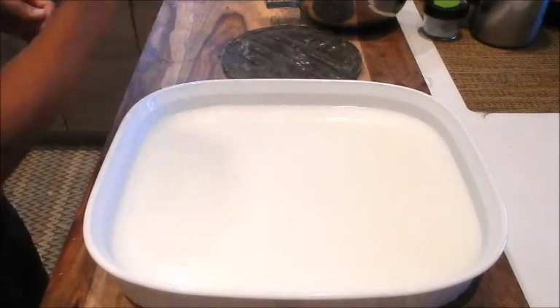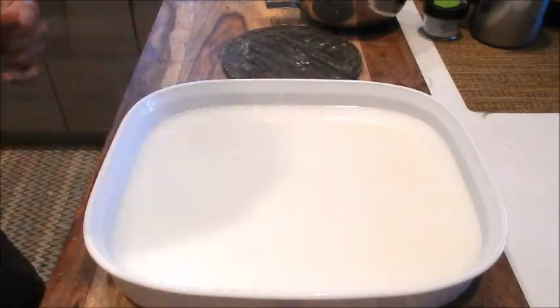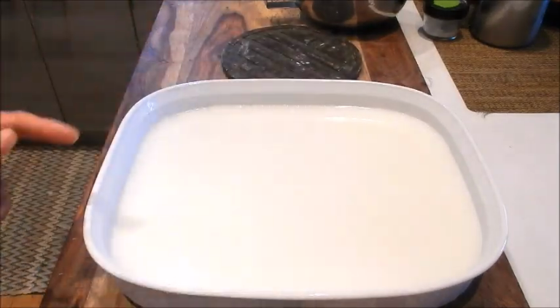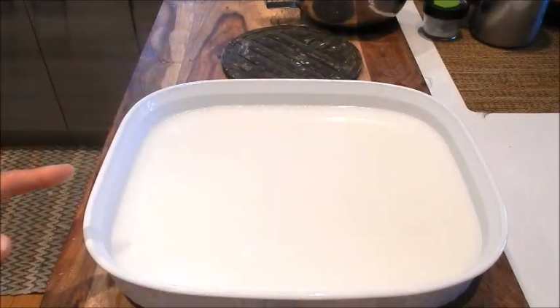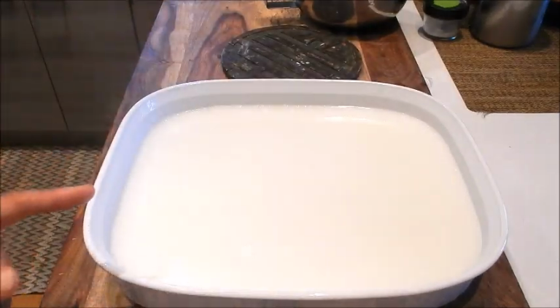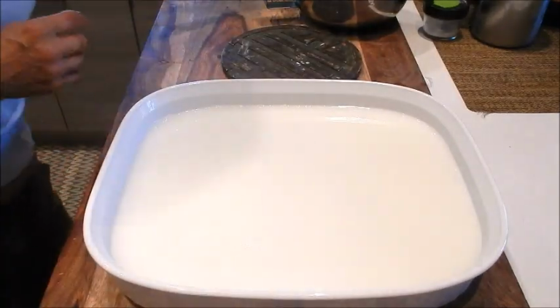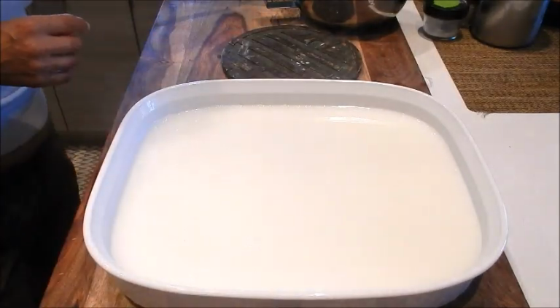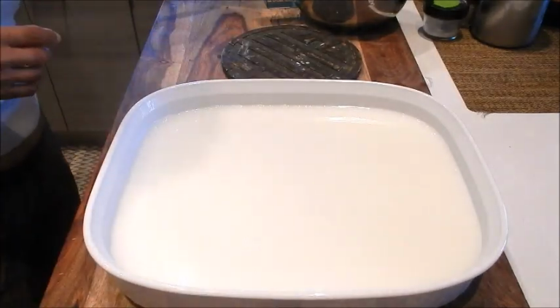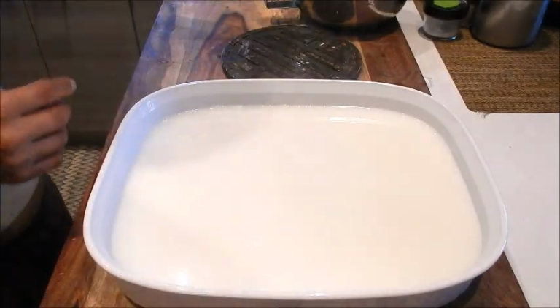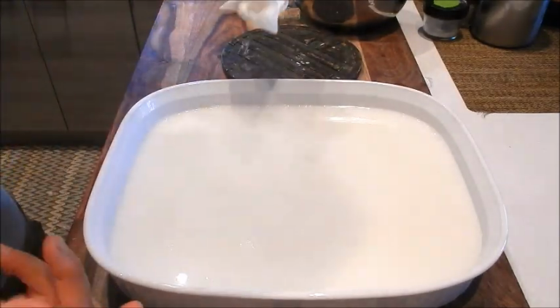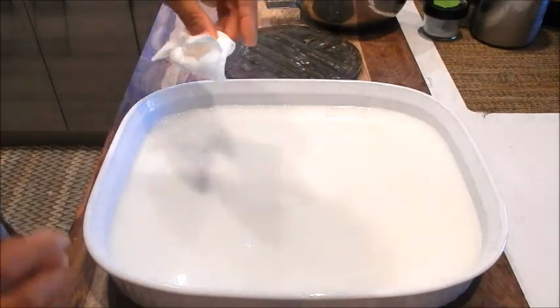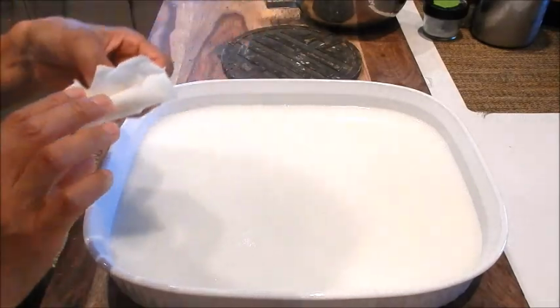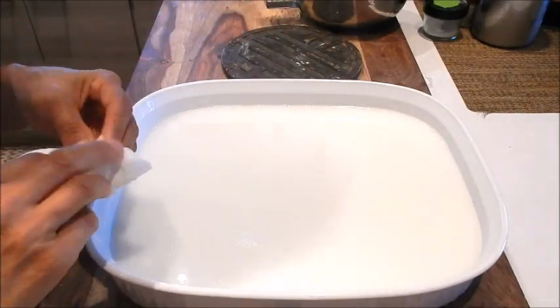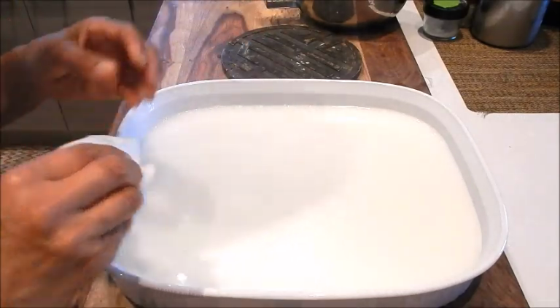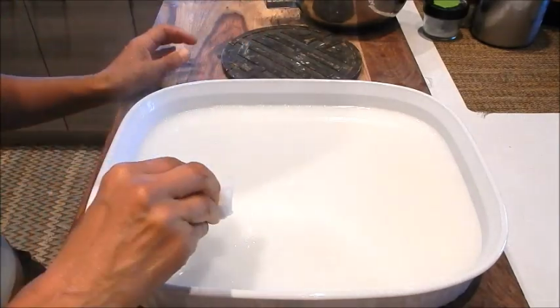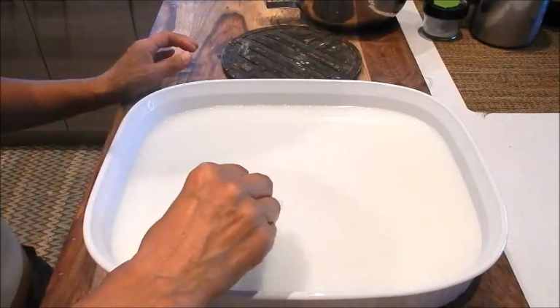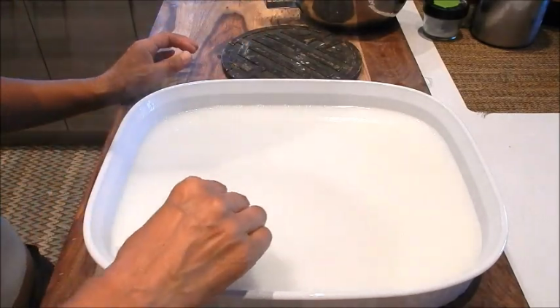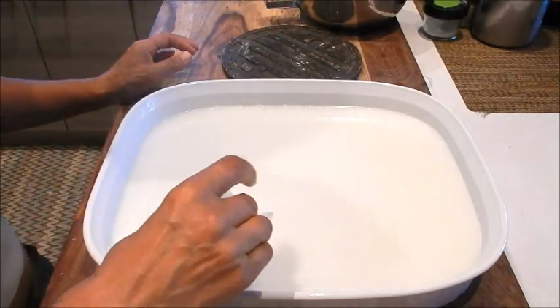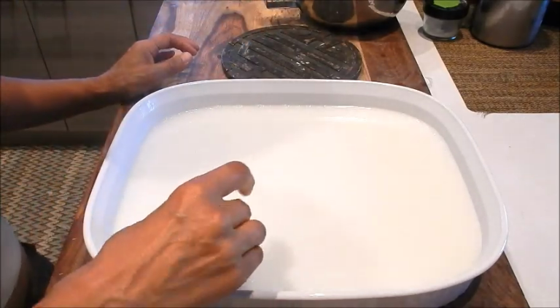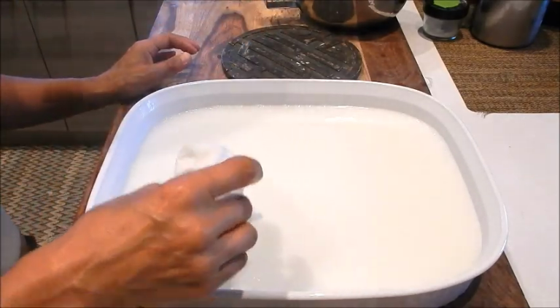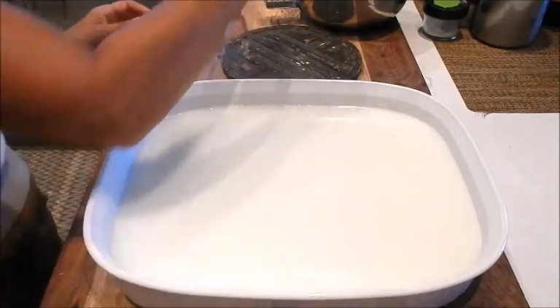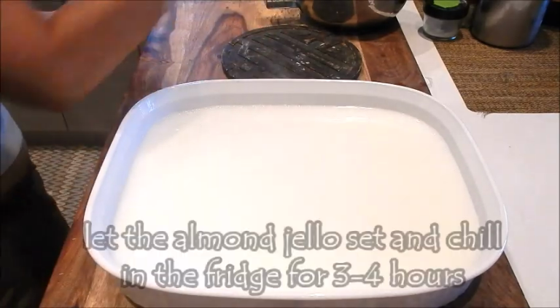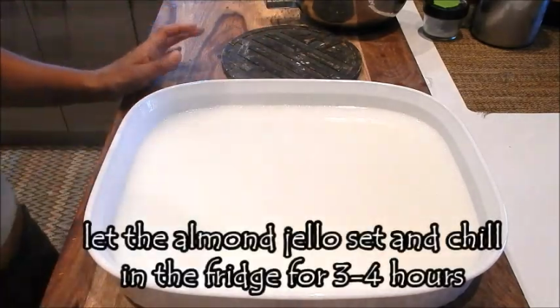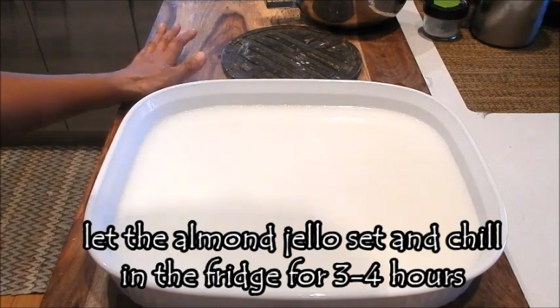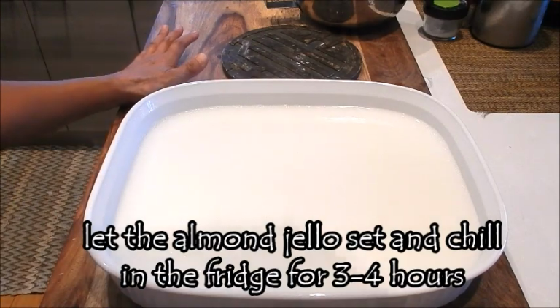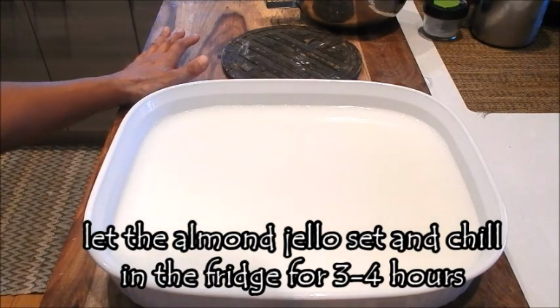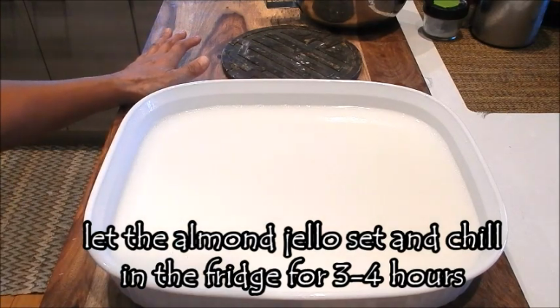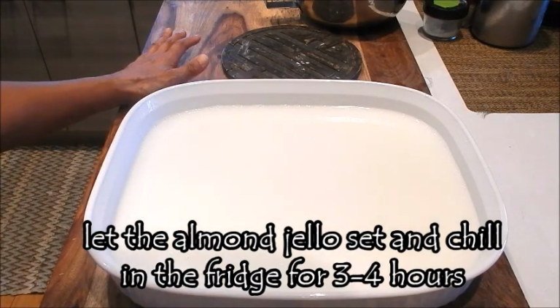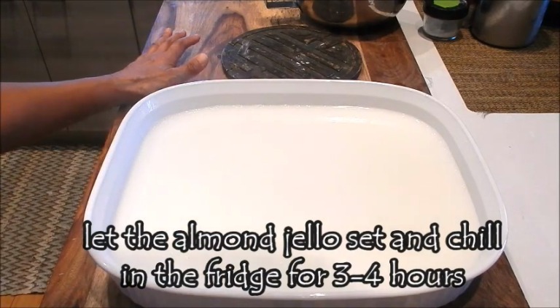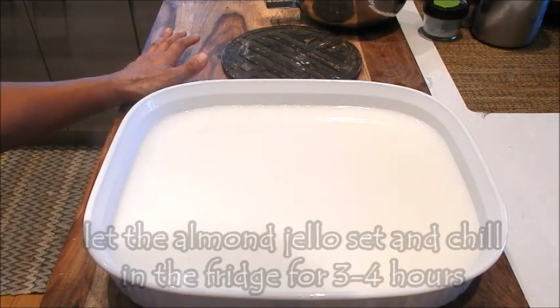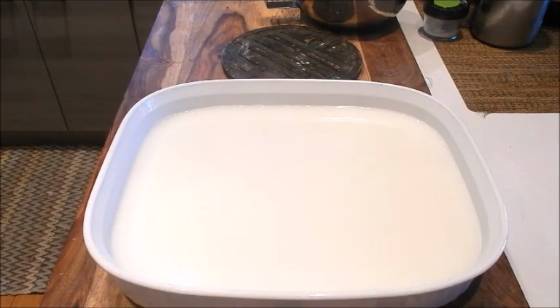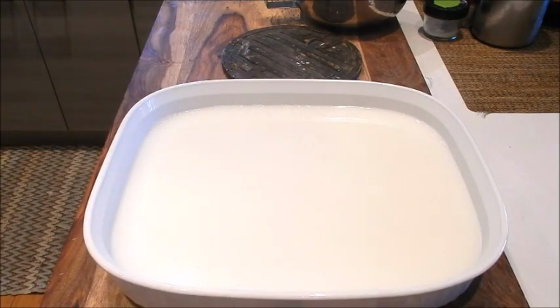The almond jello is ready. We'll let it cool for at least half an hour before we set it in the fridge. It needs to chill and set for three to four hours, so we'll be back.